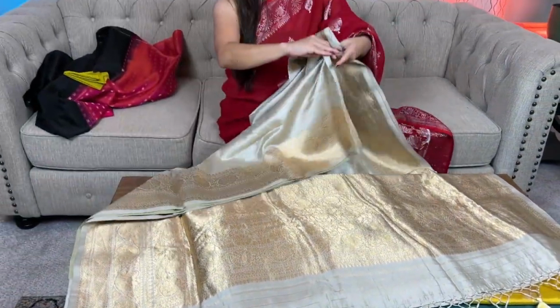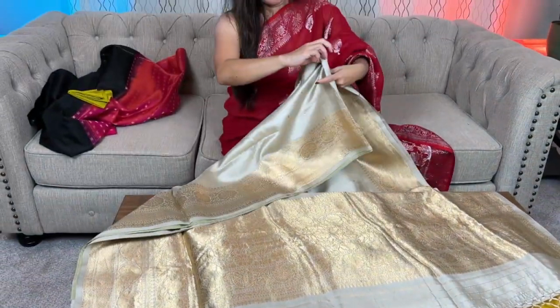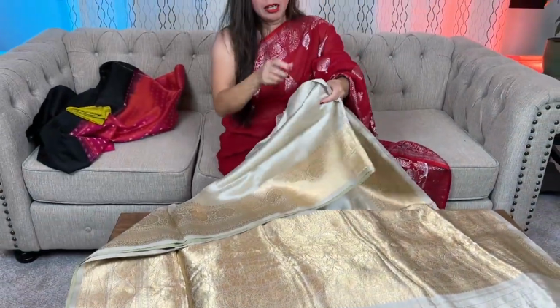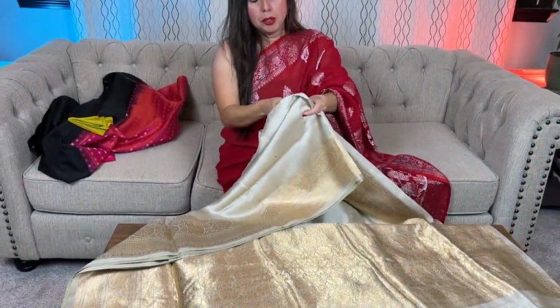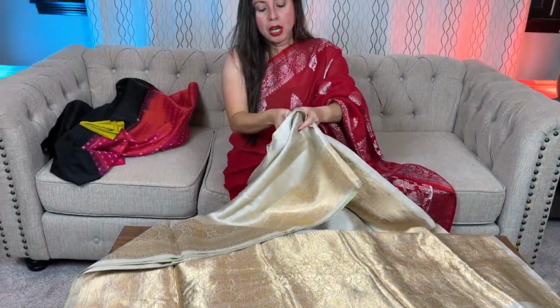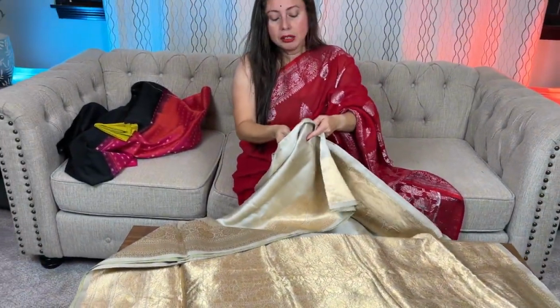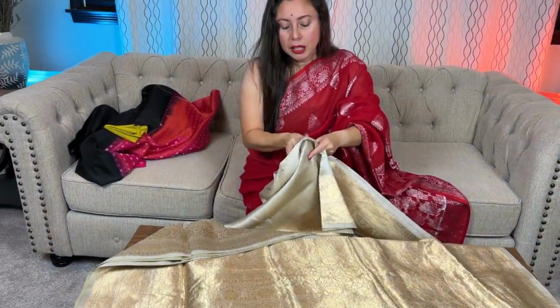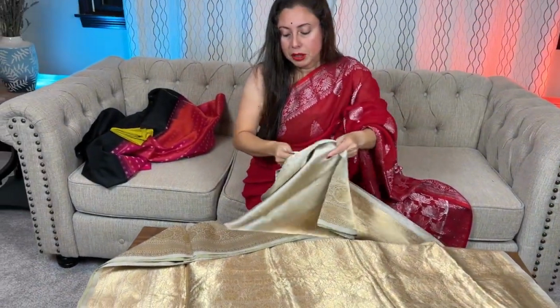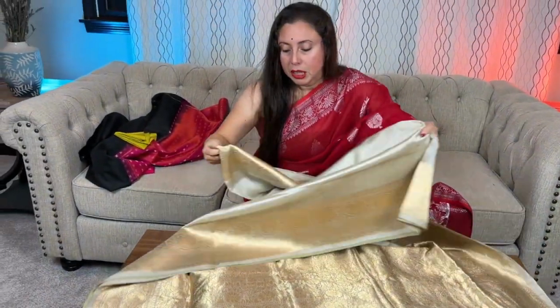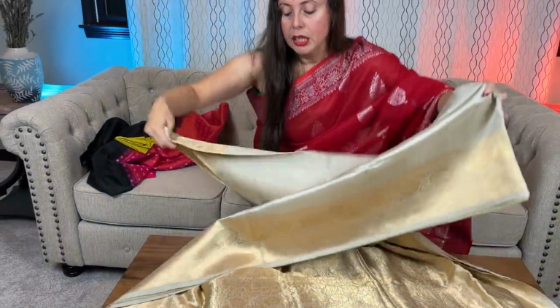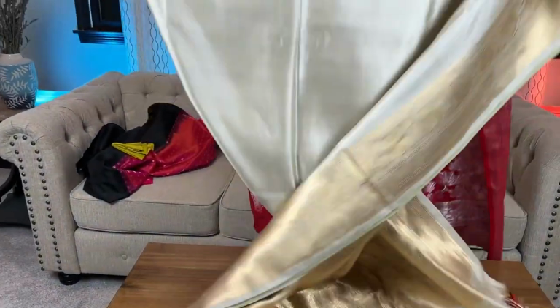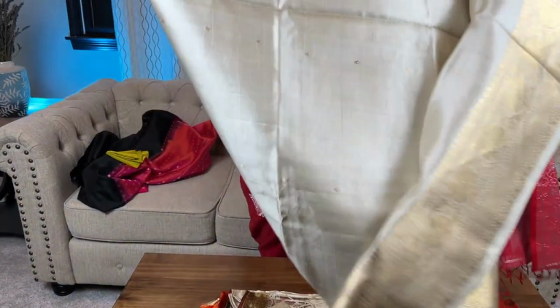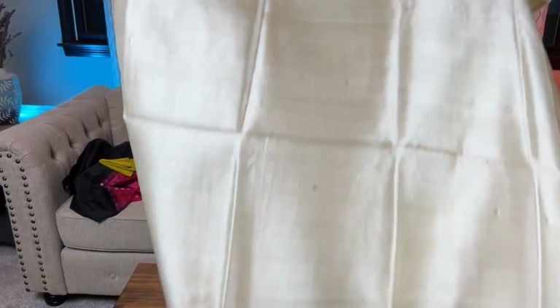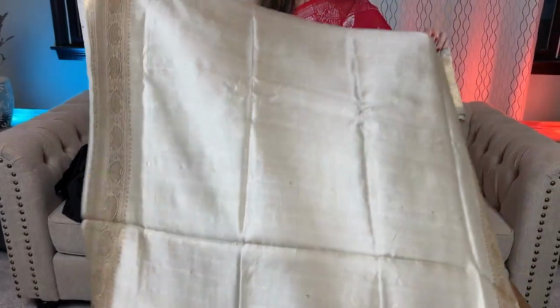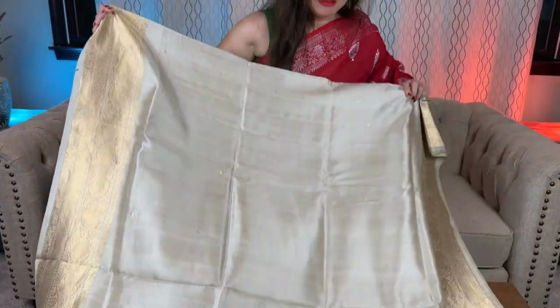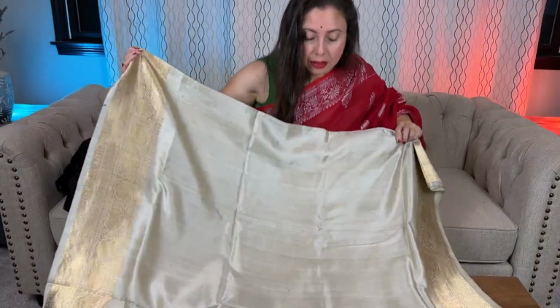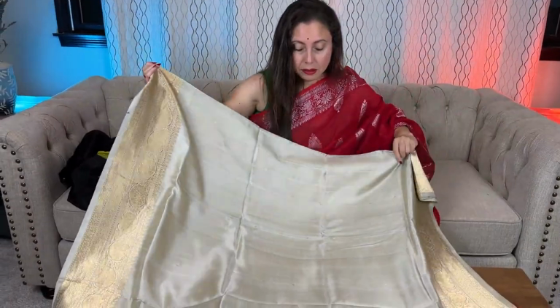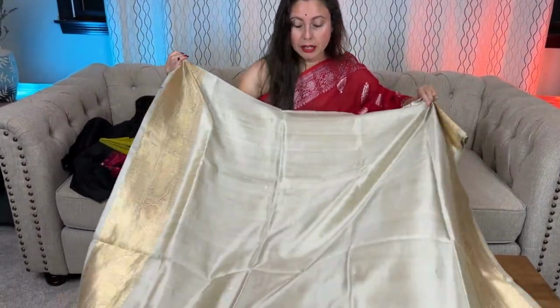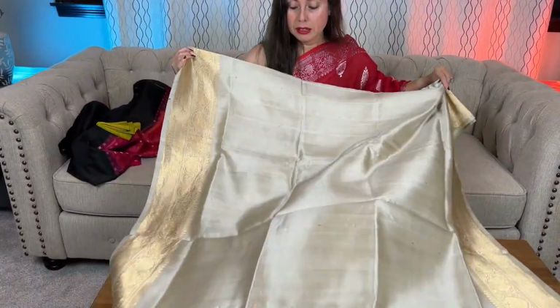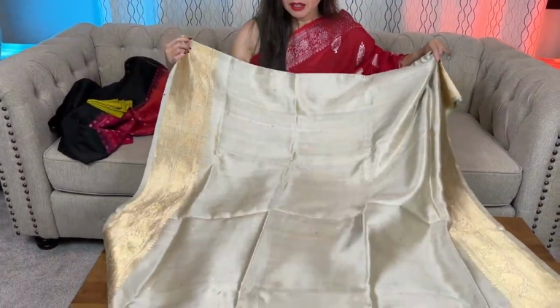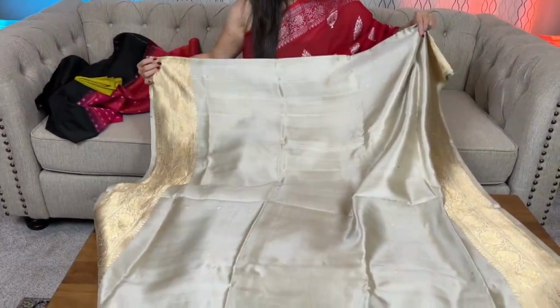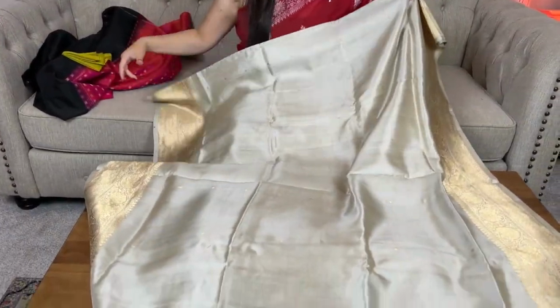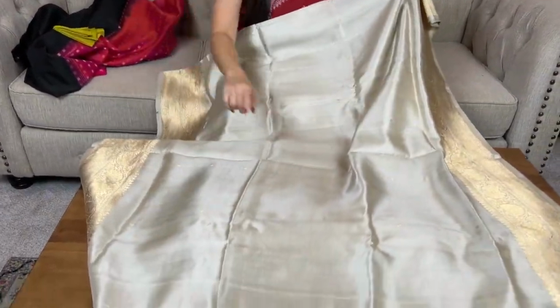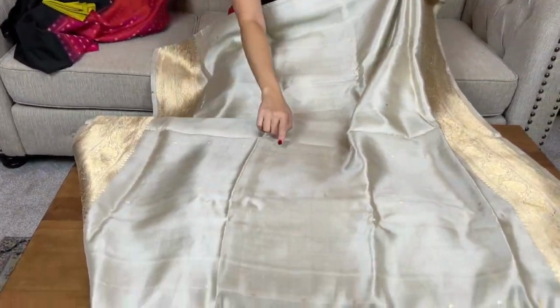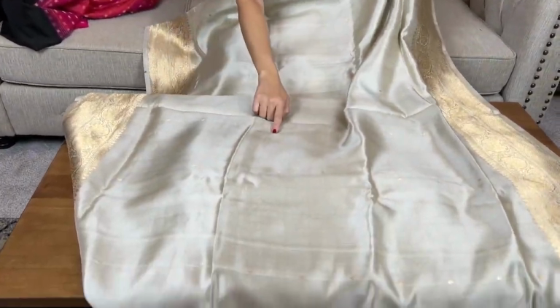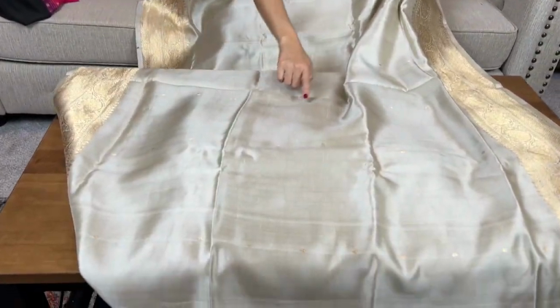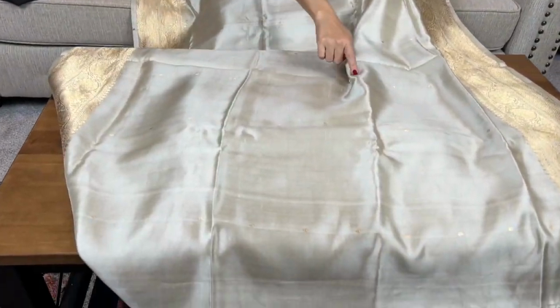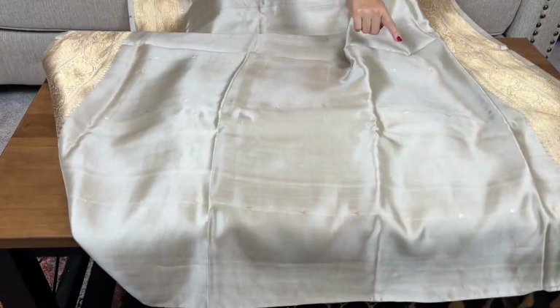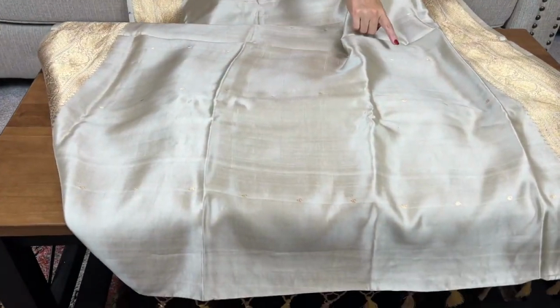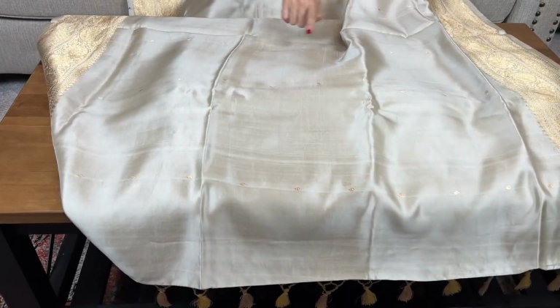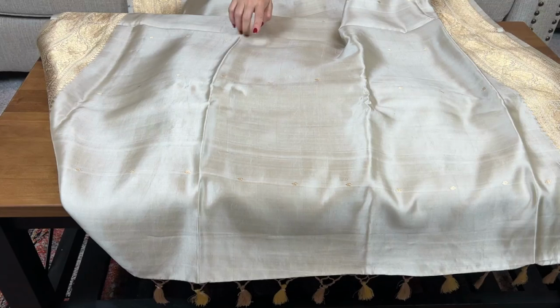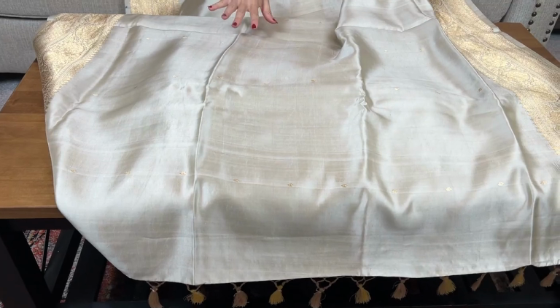Let me show the other side of the sari — look at this: the gold booties are all over the body.